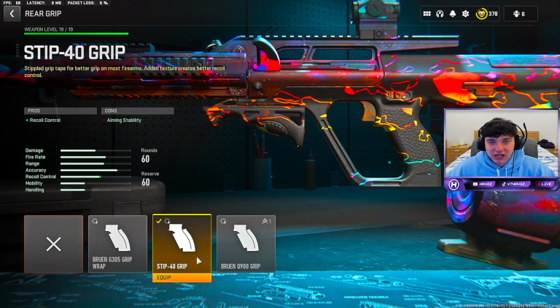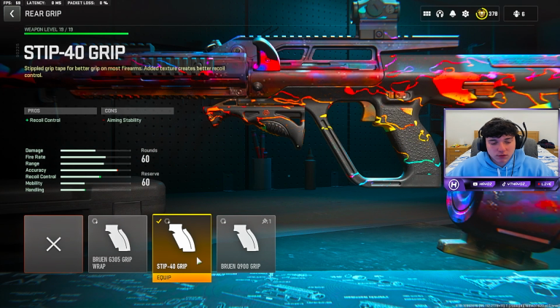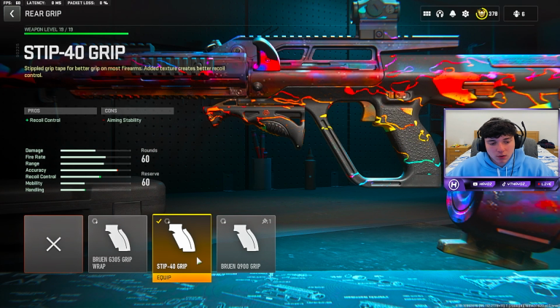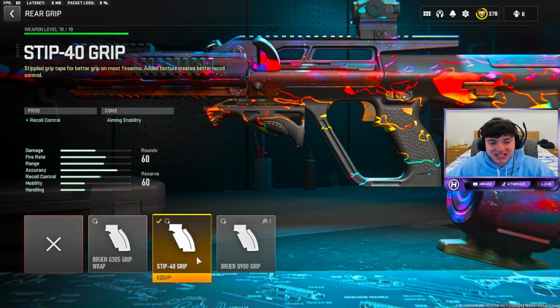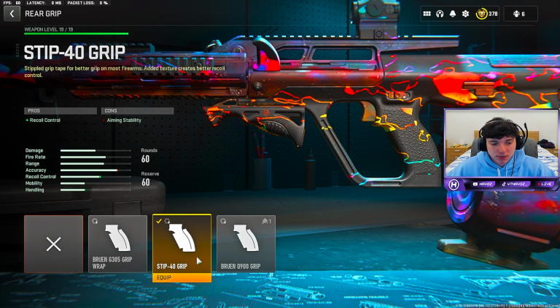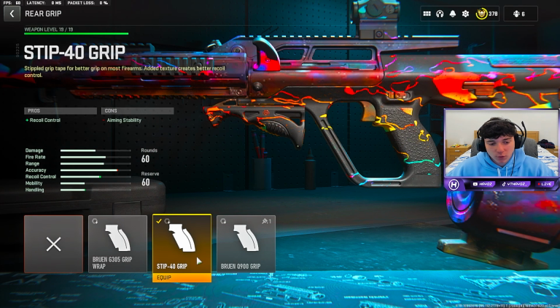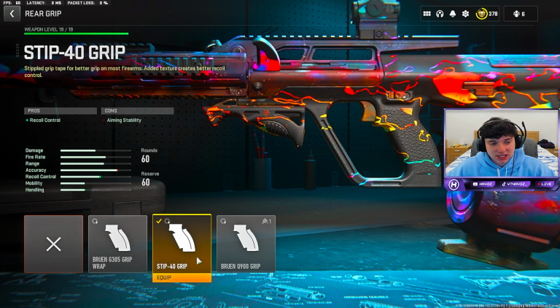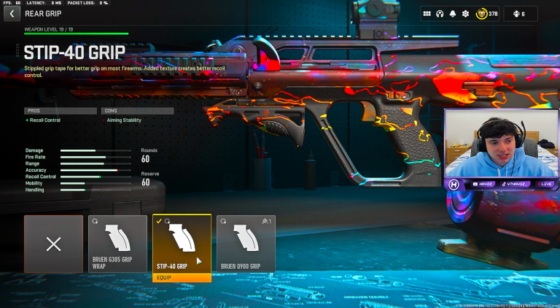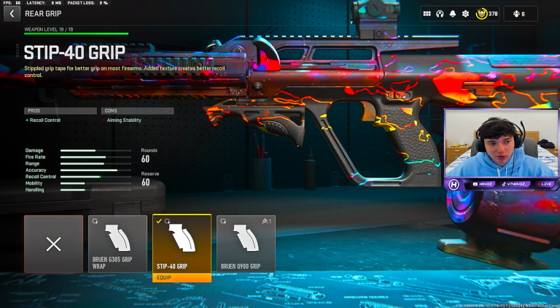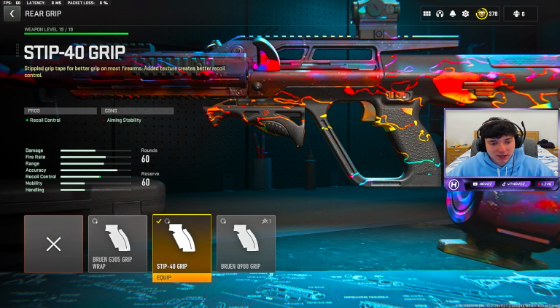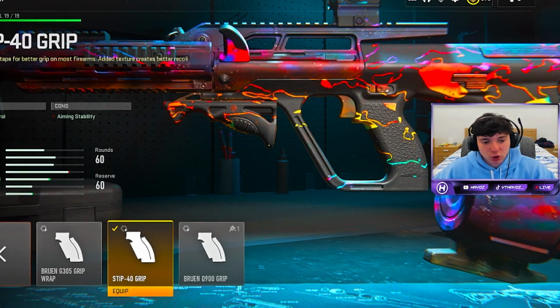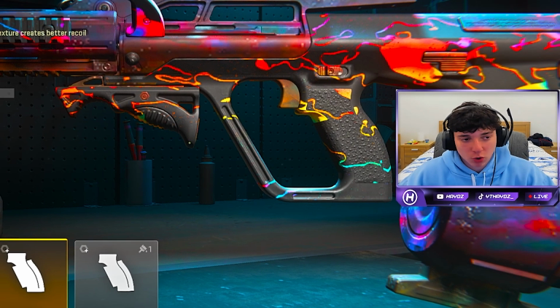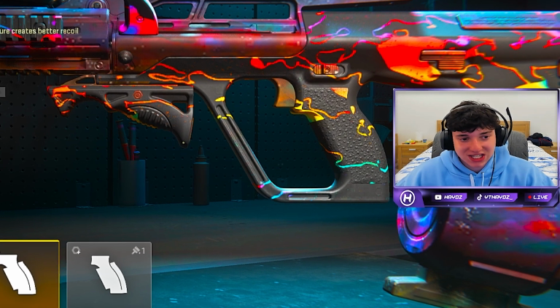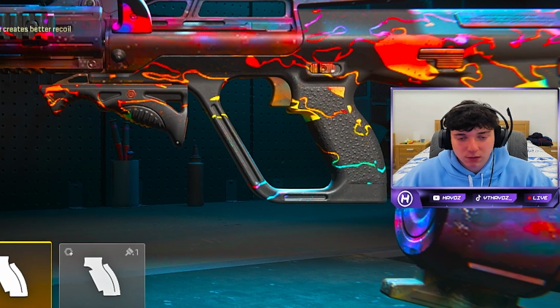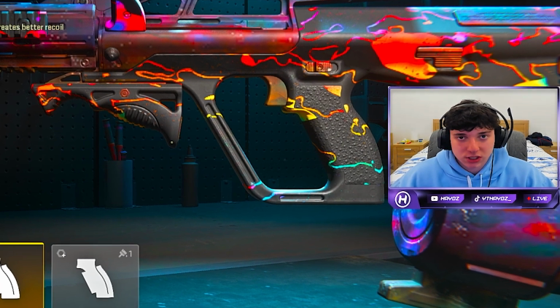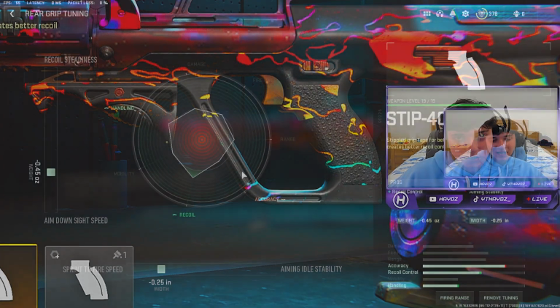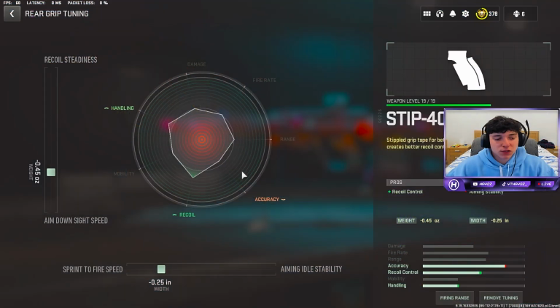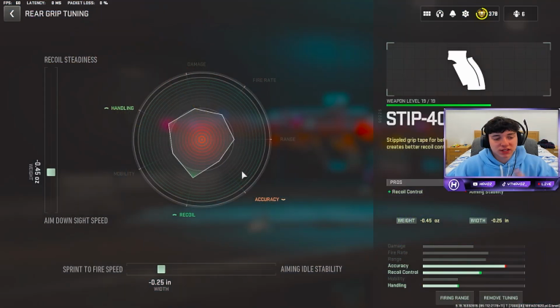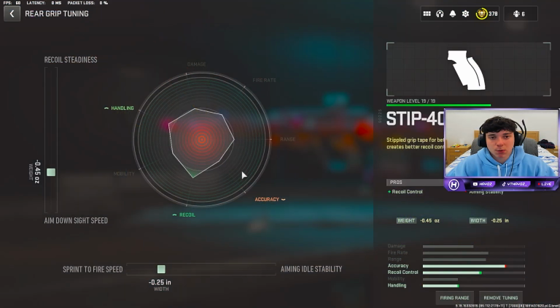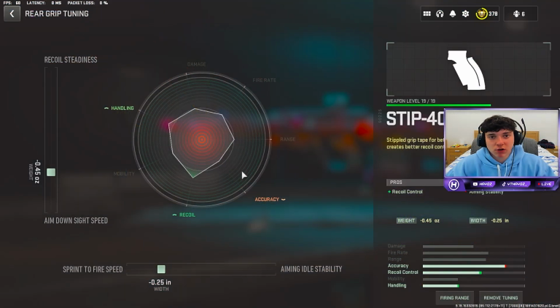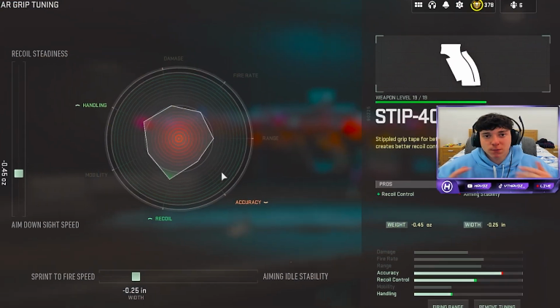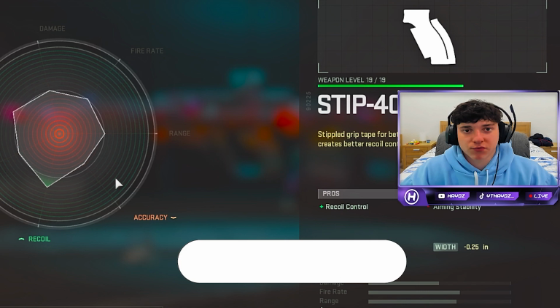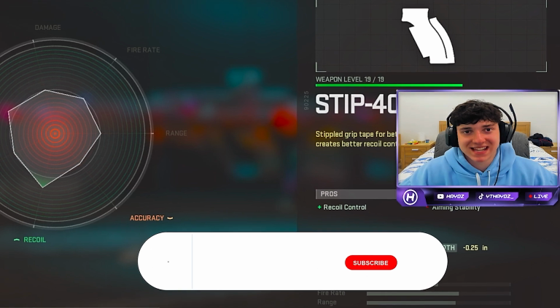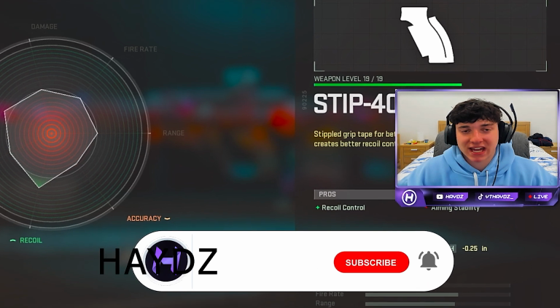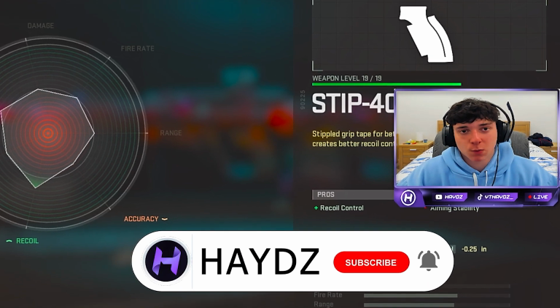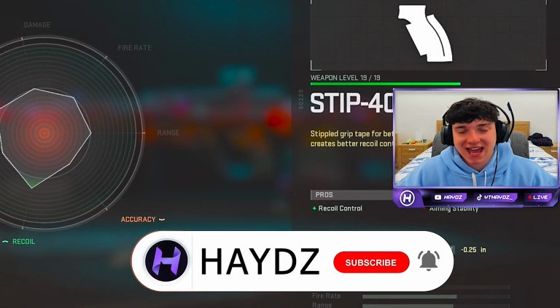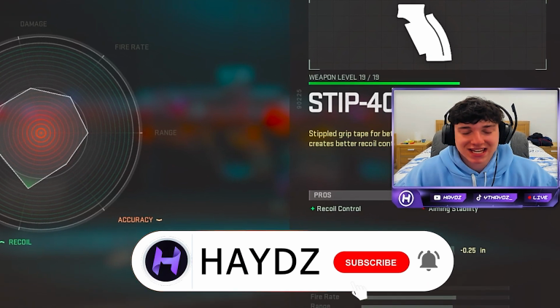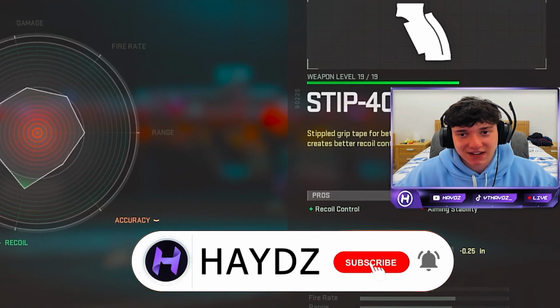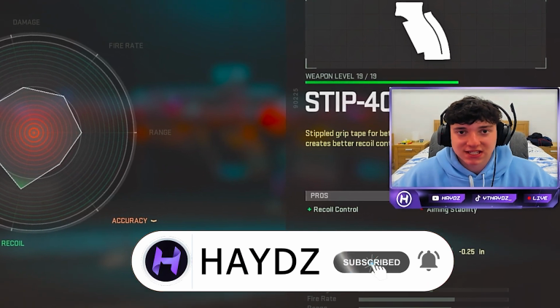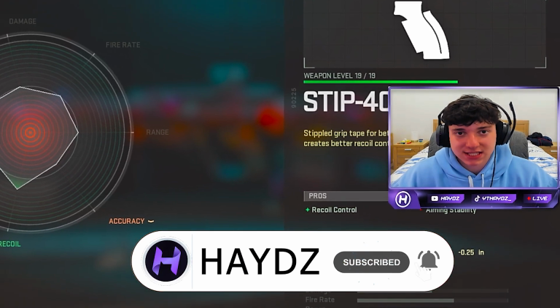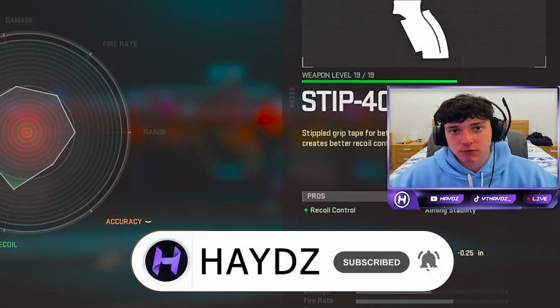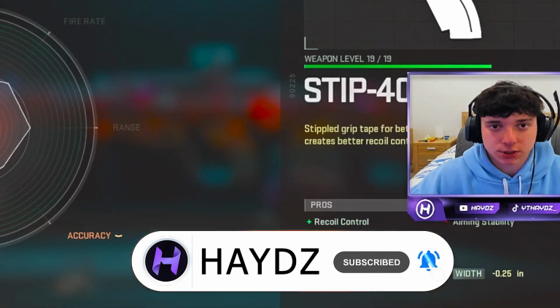Finally, for the rear grip, run the DIP 46 grip for that recoil control — you definitely want to put this on. And for the tuning, this is what we did run. Hope you guys are ready for today's banger video with the HCR56, let's get right on to it.